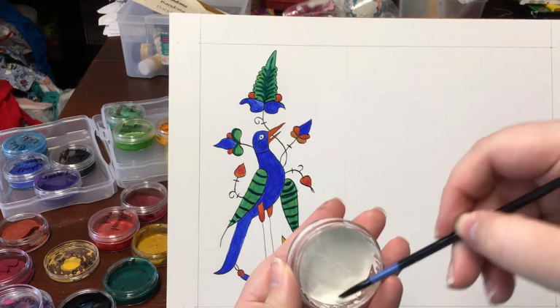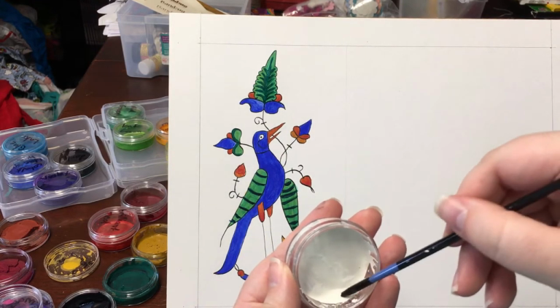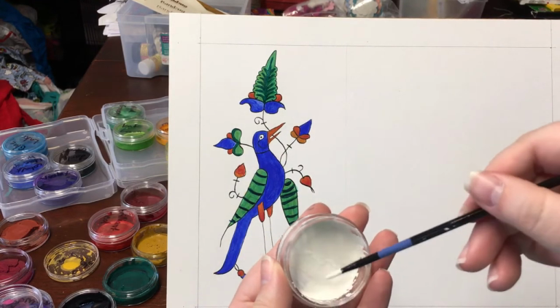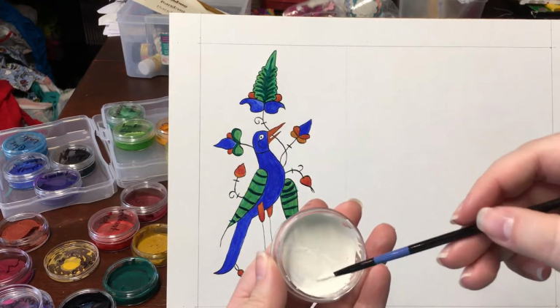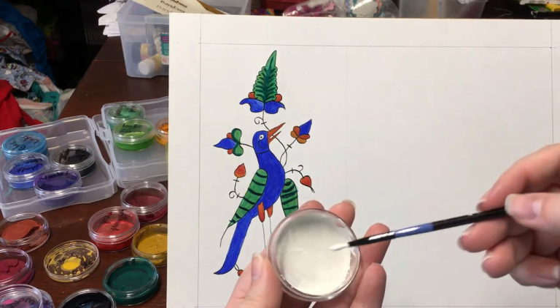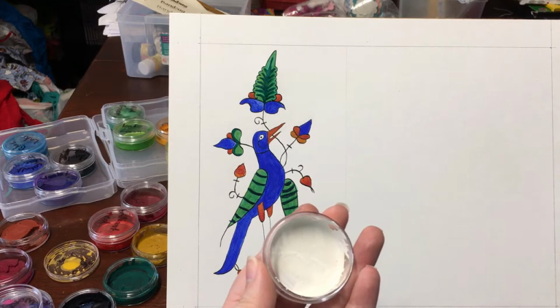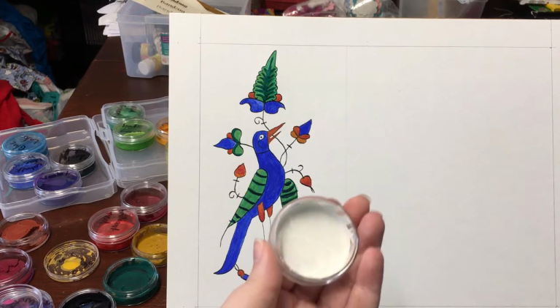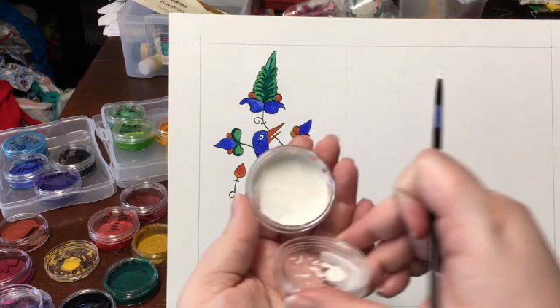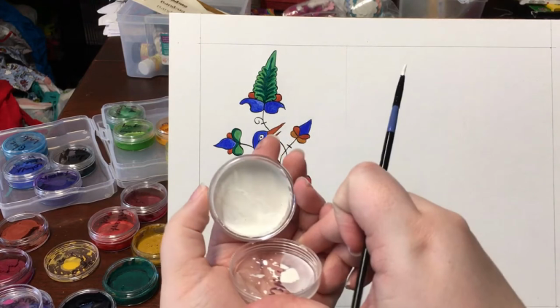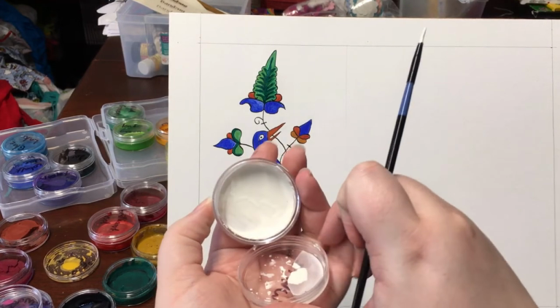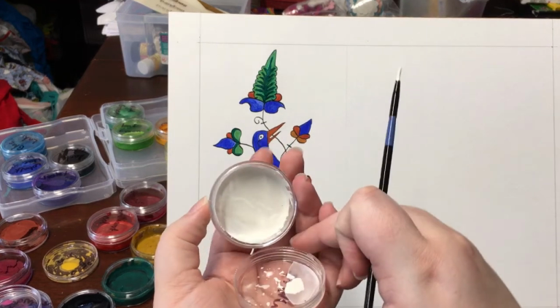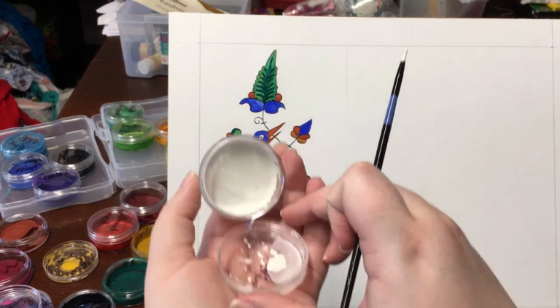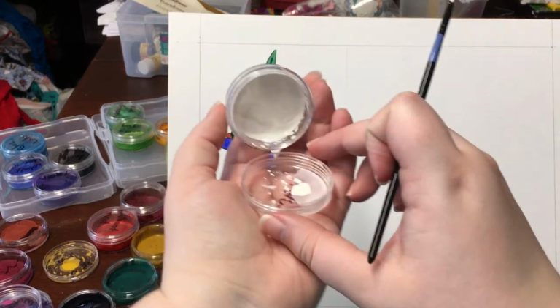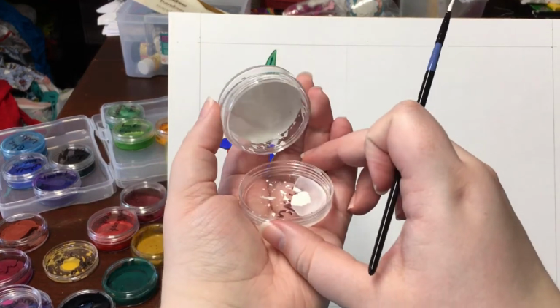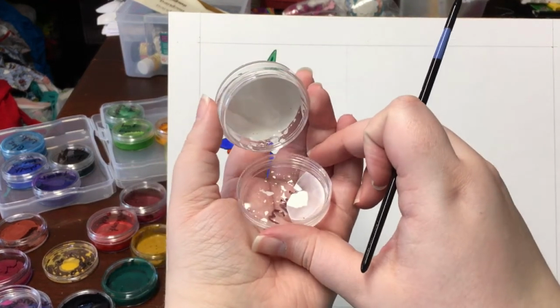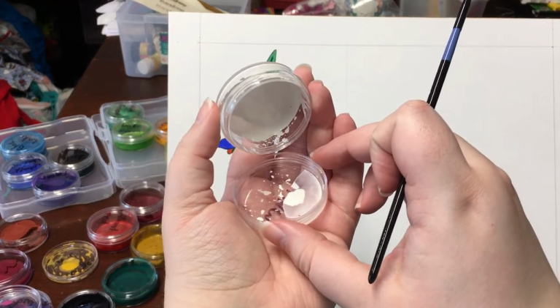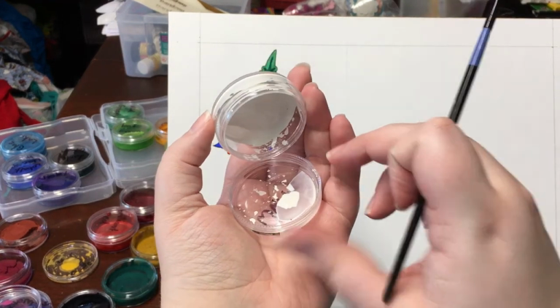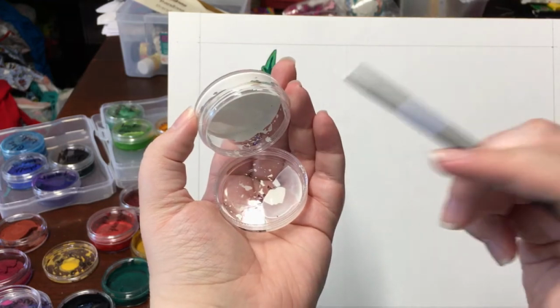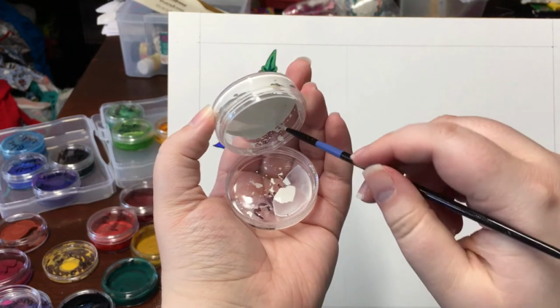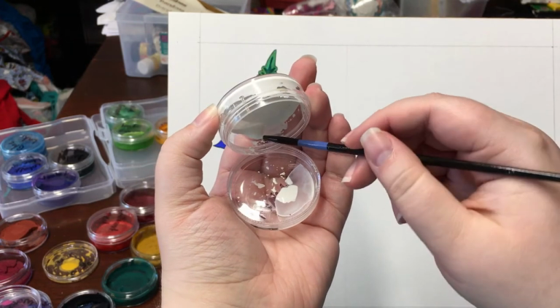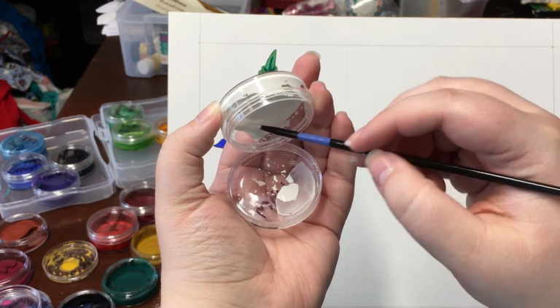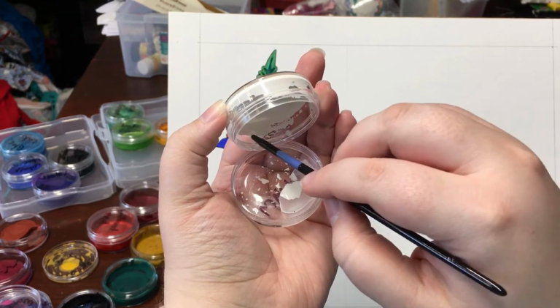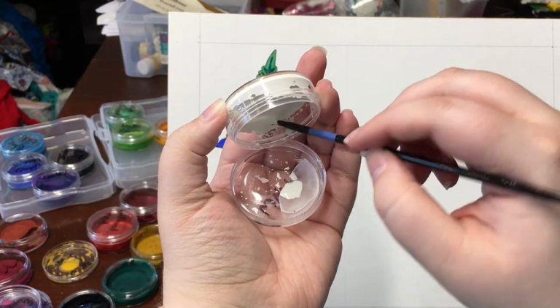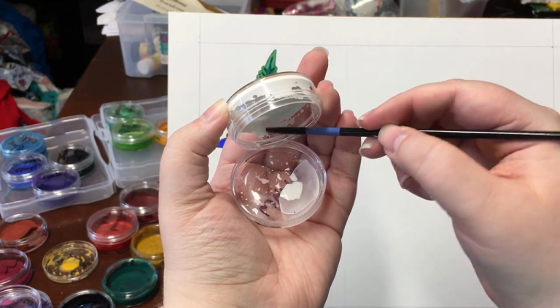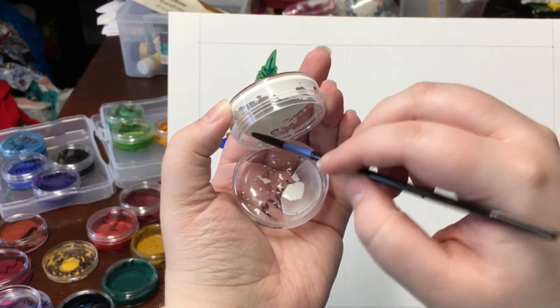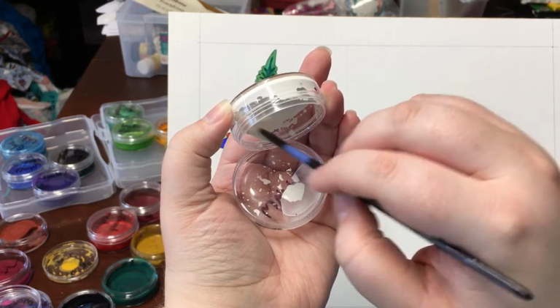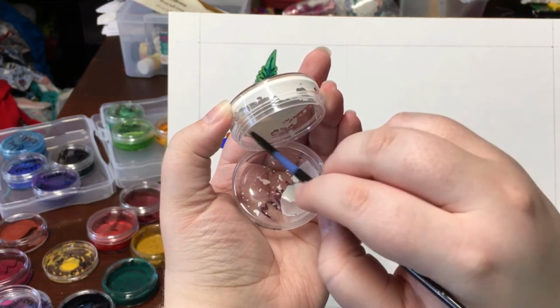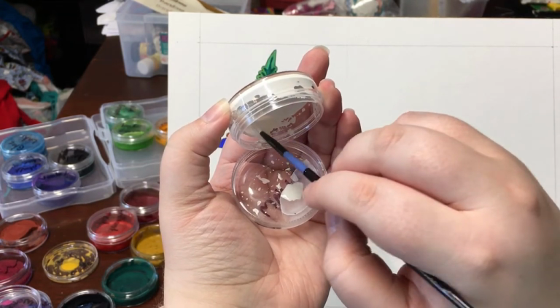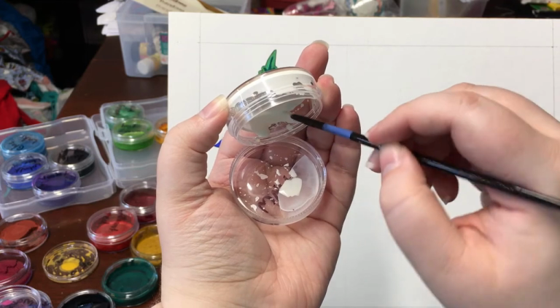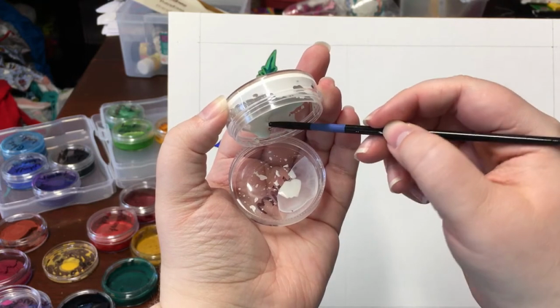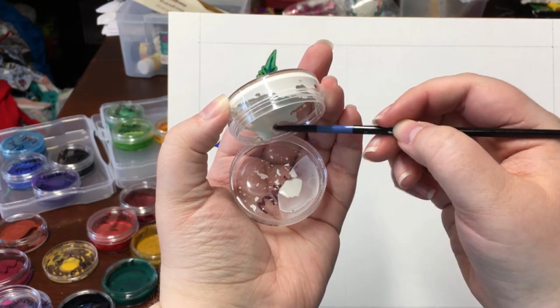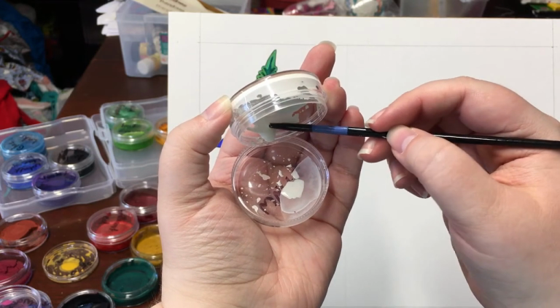You can see that I have my paint nice and thick. I also like to put my white onto the lid when I'm doing white work — that way if my brush picks up any colored paint from the scroll, it won't get into the rest of my white.